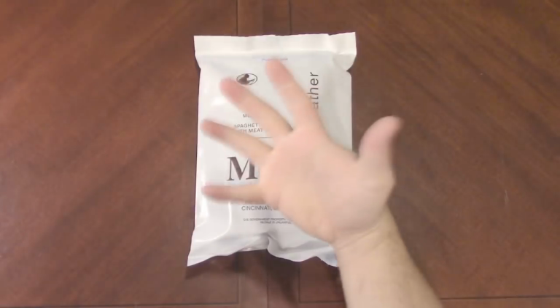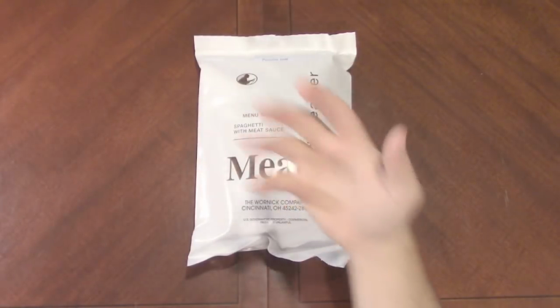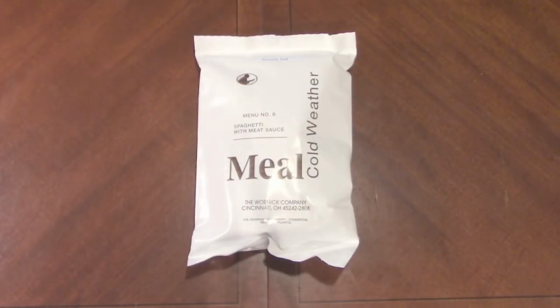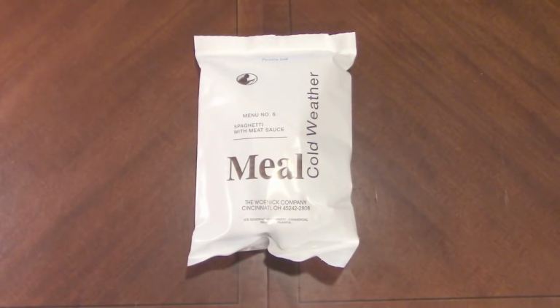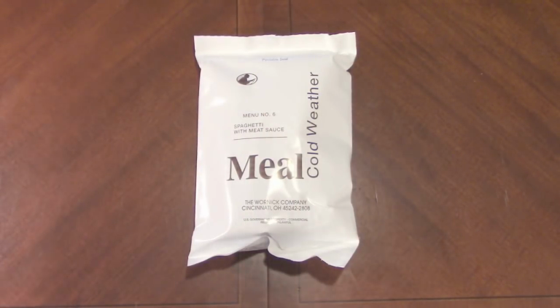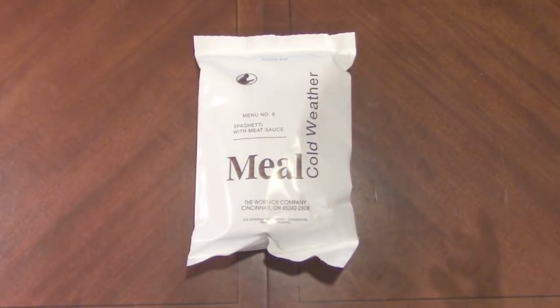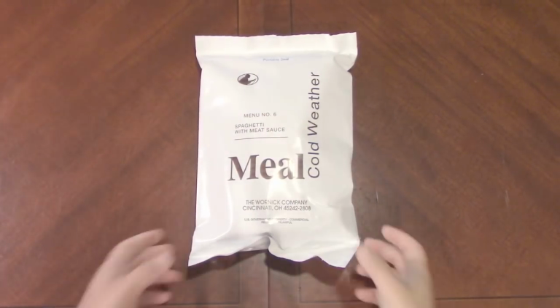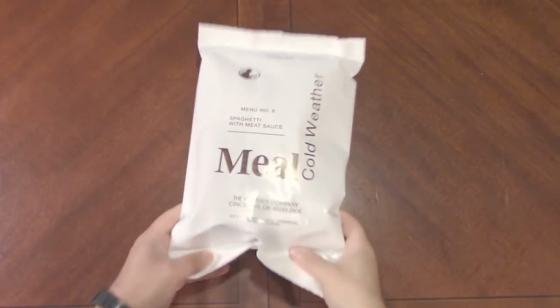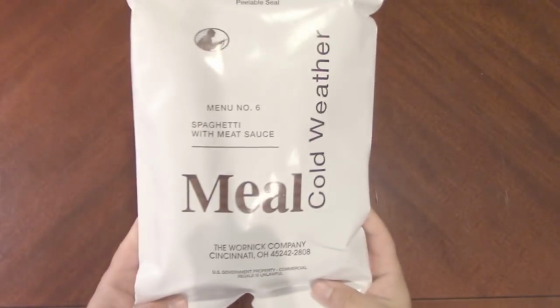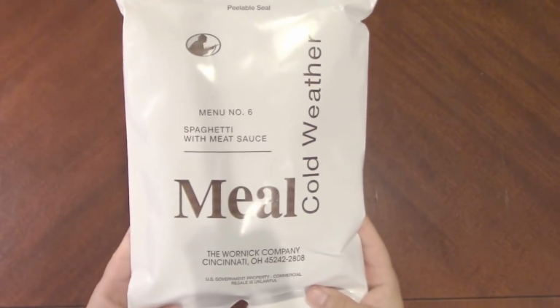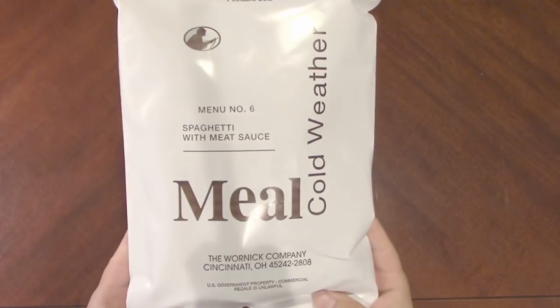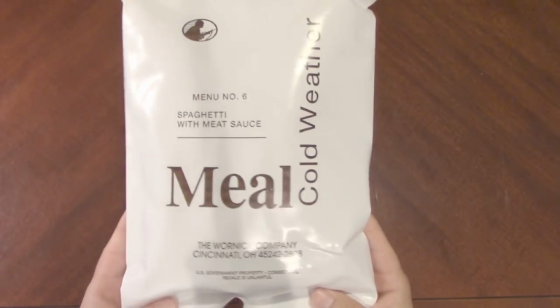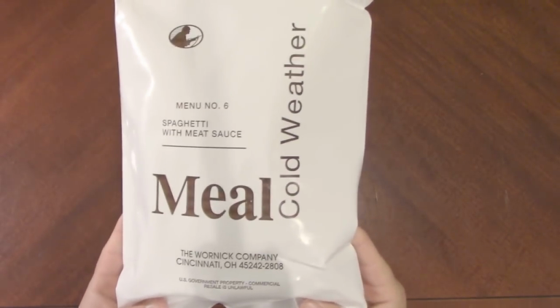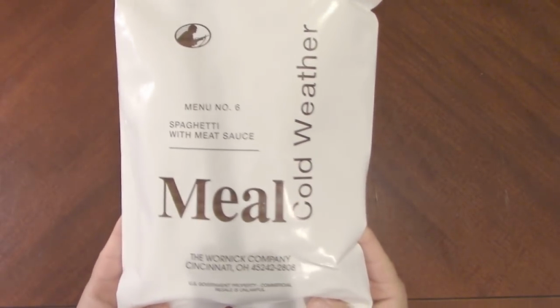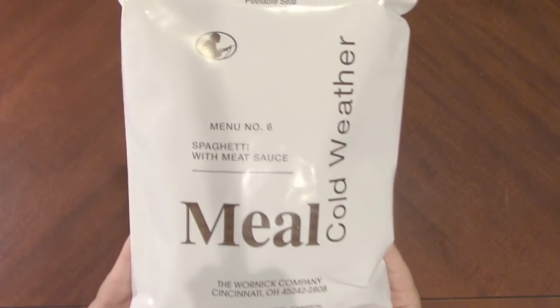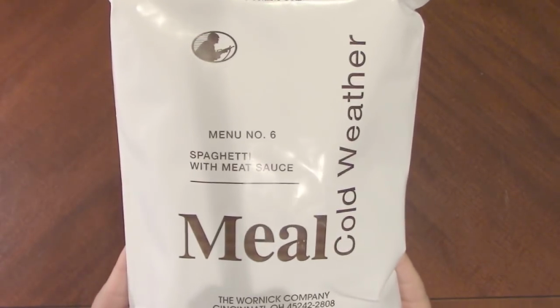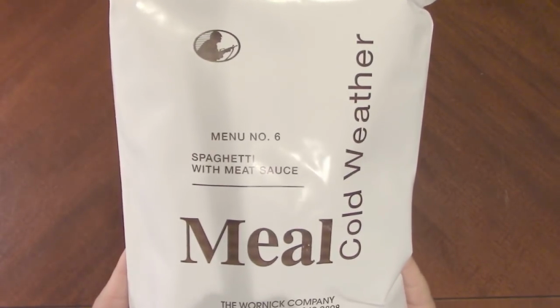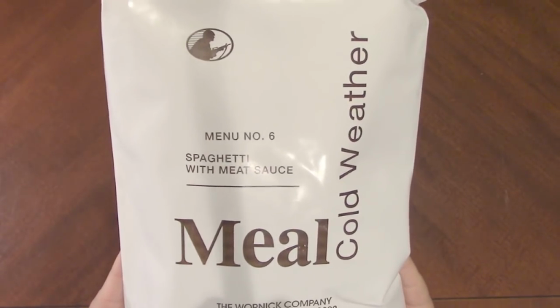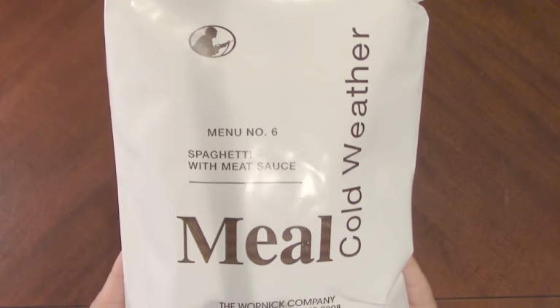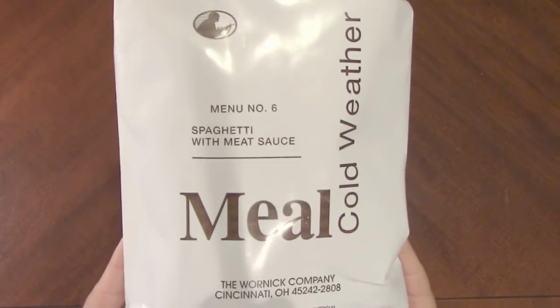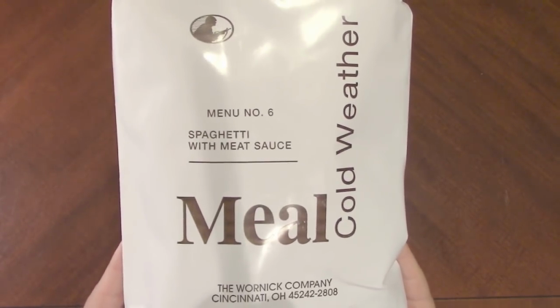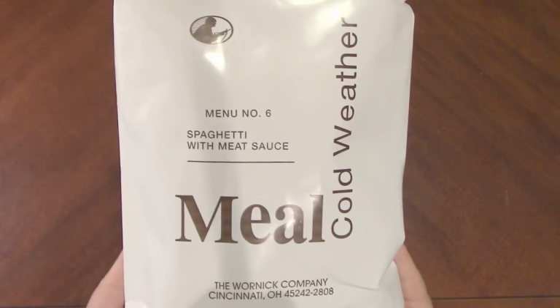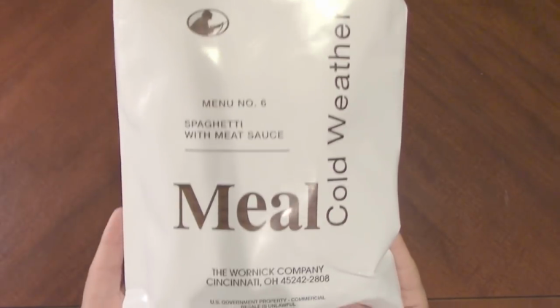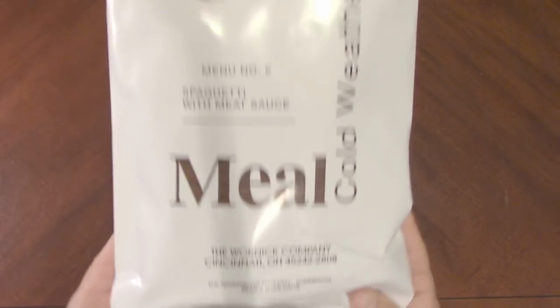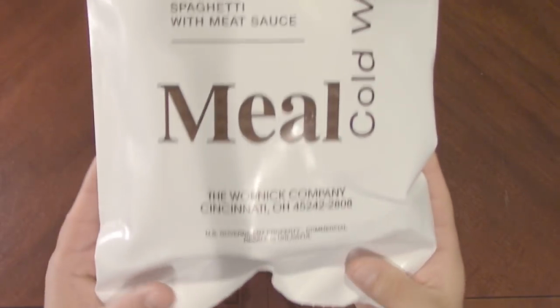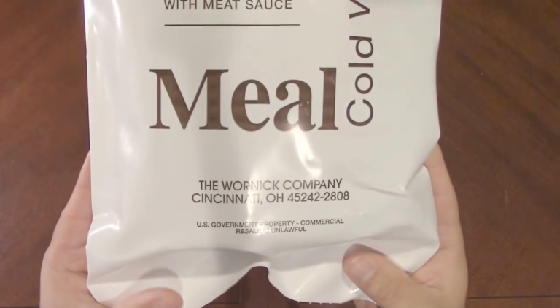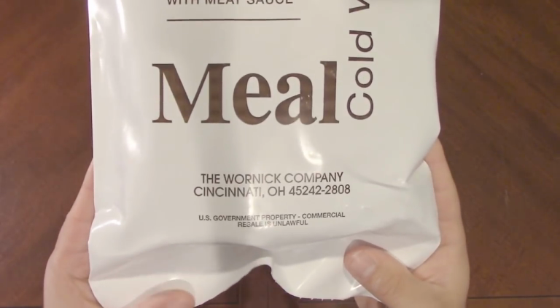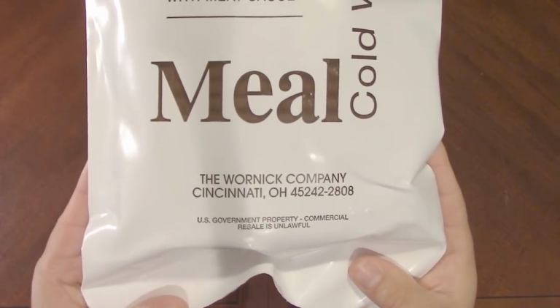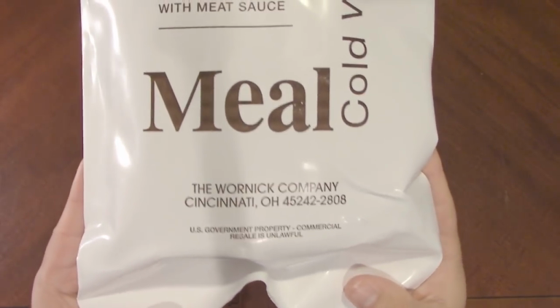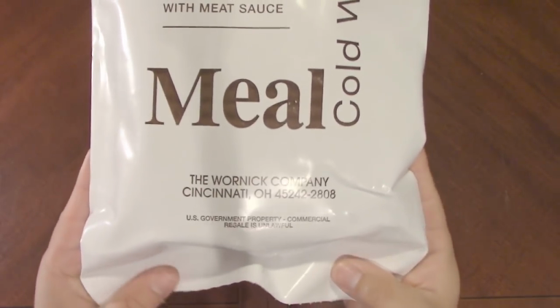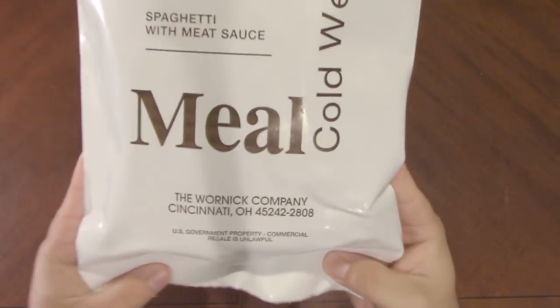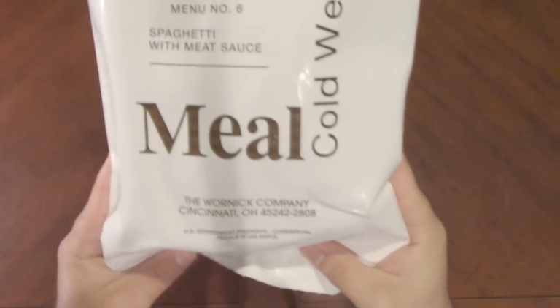Hello everybody and welcome back. Today we're going to take a look at another MCW, Meal Cold Weather. We have menu number six, spaghetti with meat sauce, packaged by the Warnick Company down south in Cincinnati, Ohio.